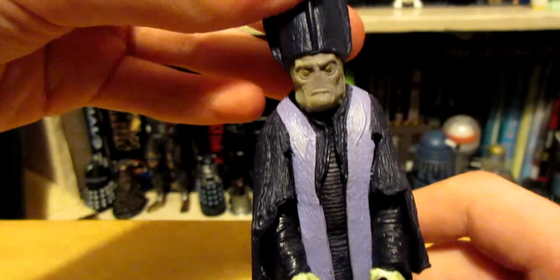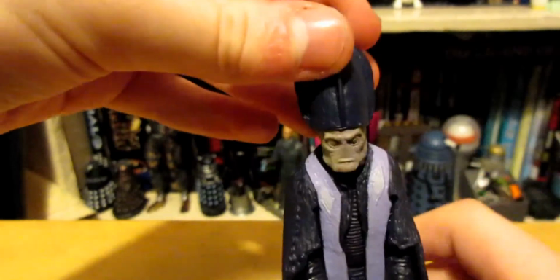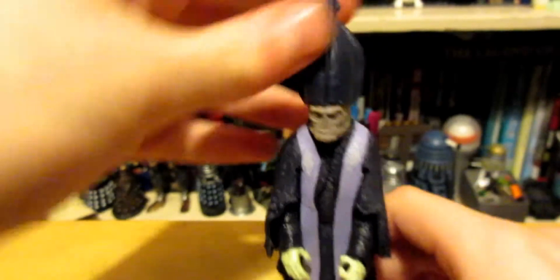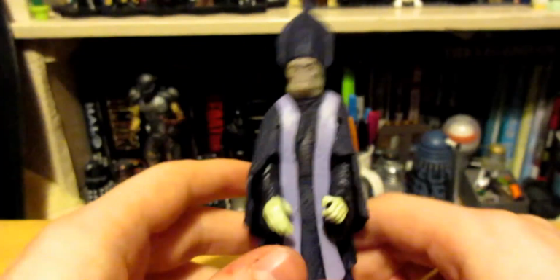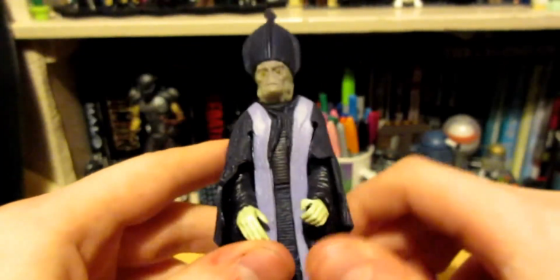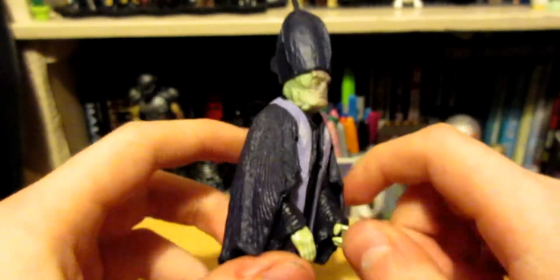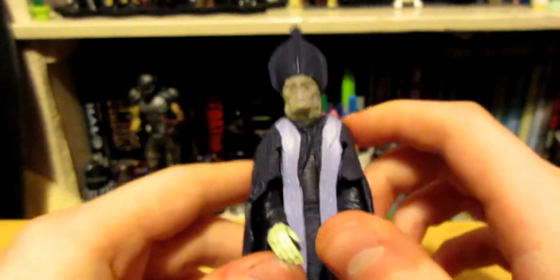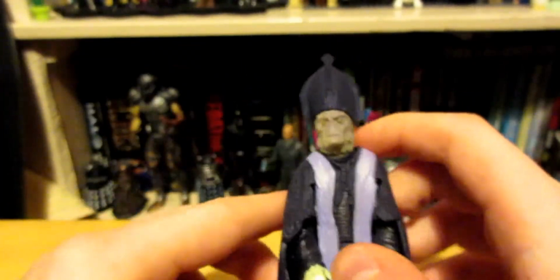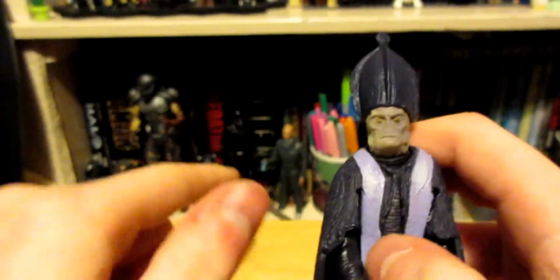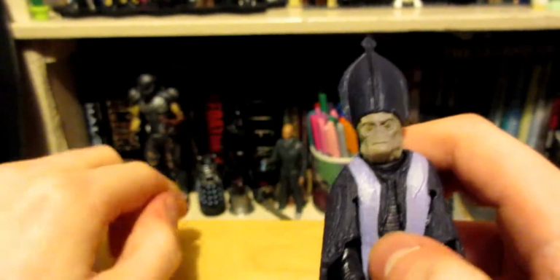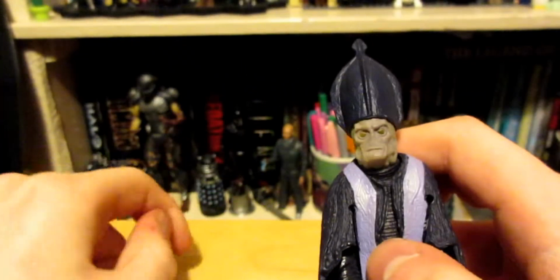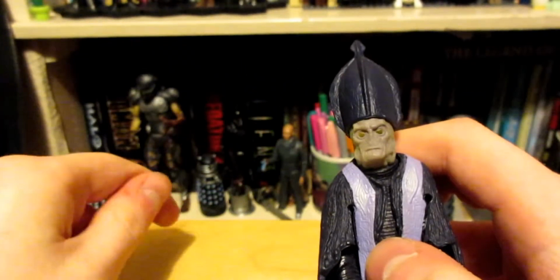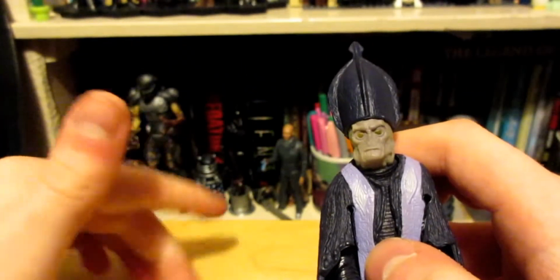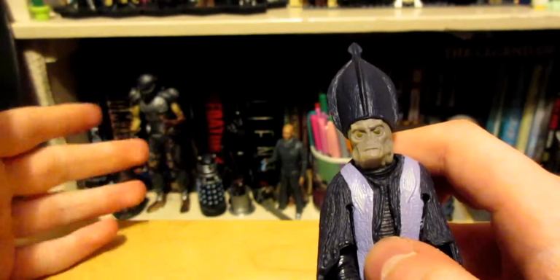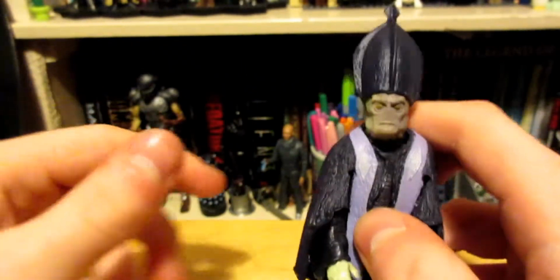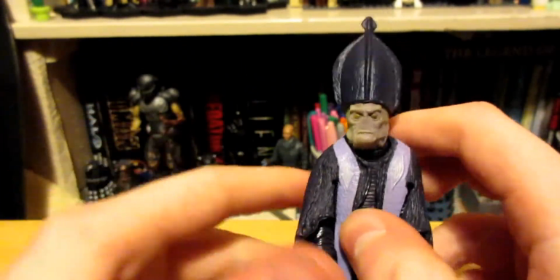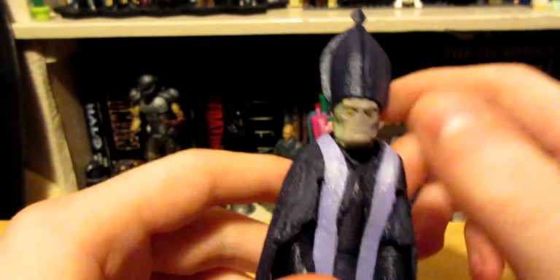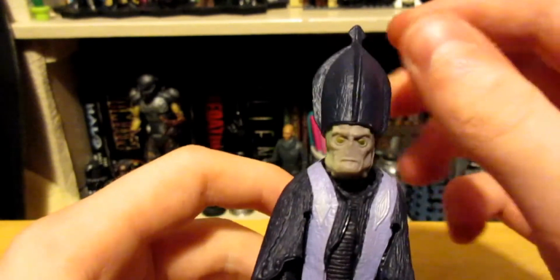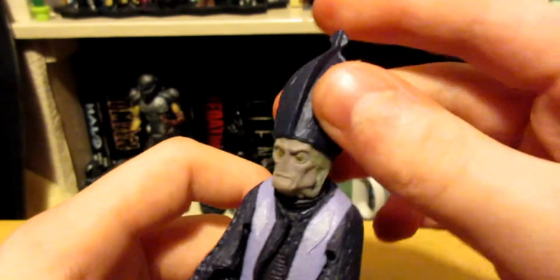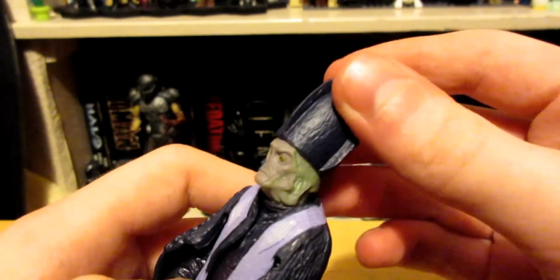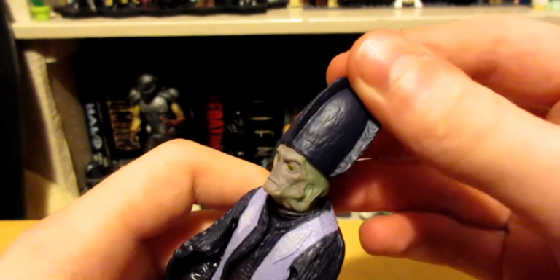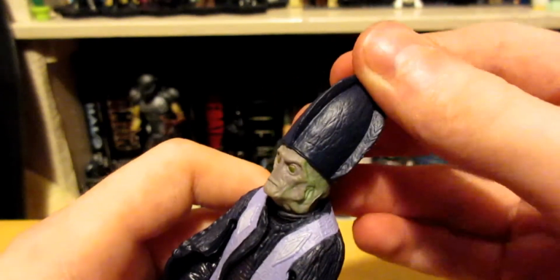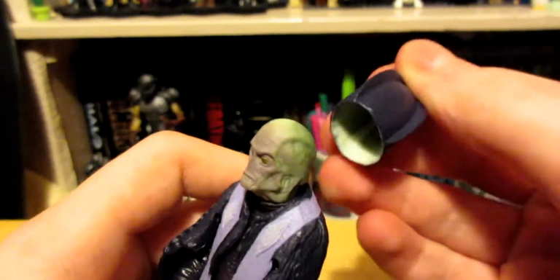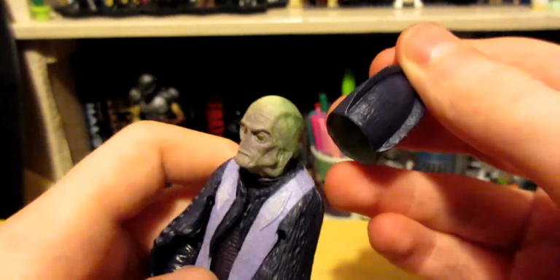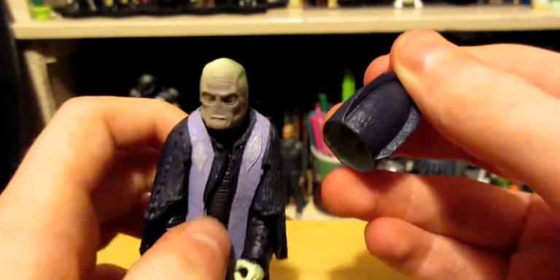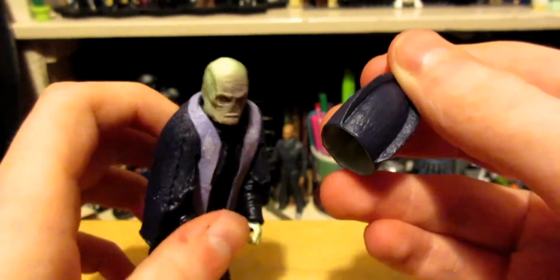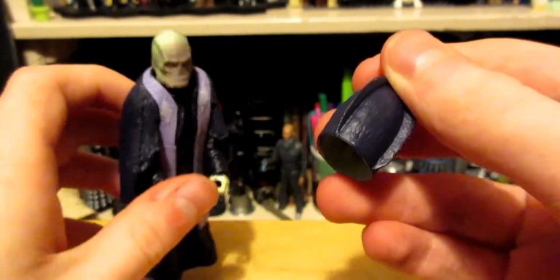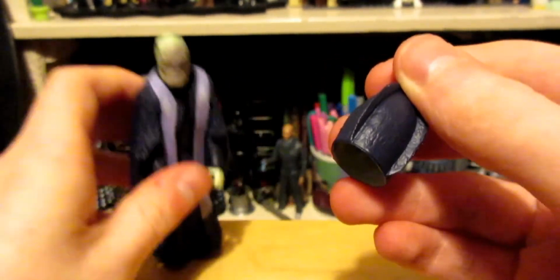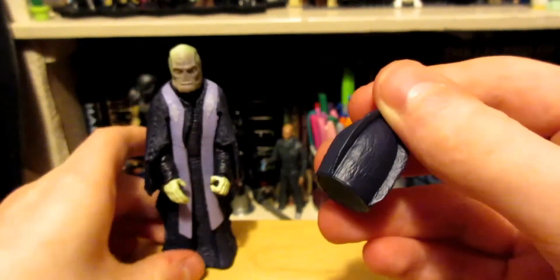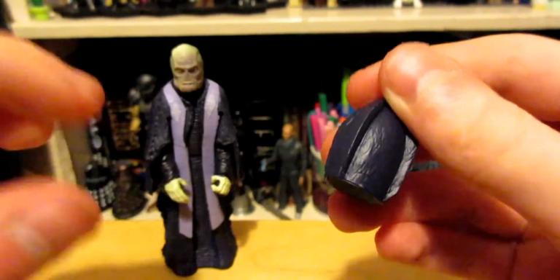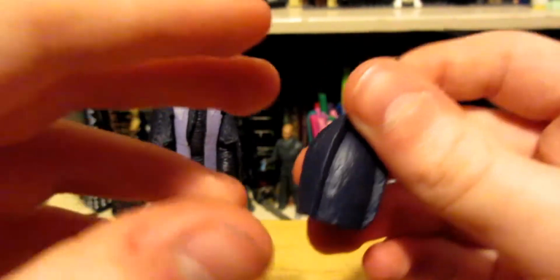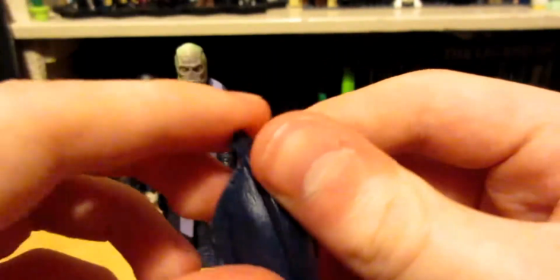So what does he come with, apart from whoever that was? He comes with his hat. His beautiful hat. I won't talk about his hat.